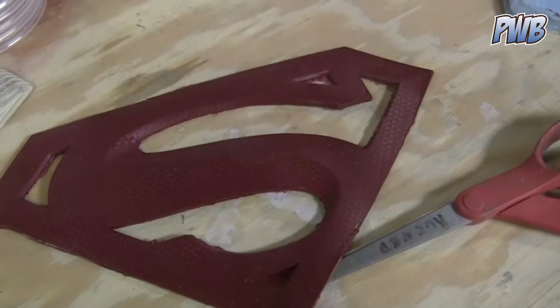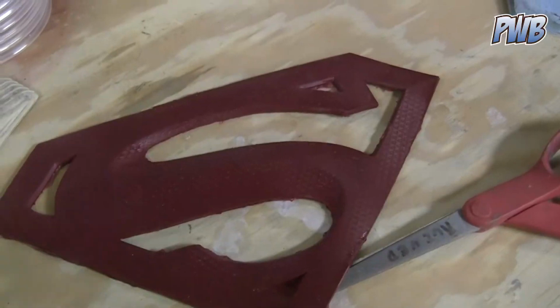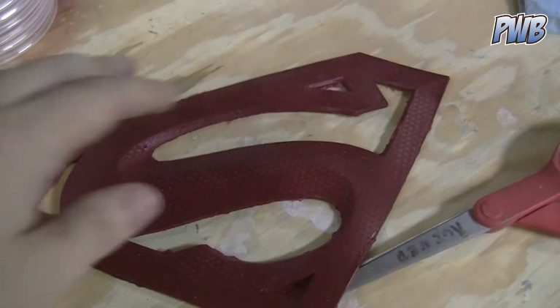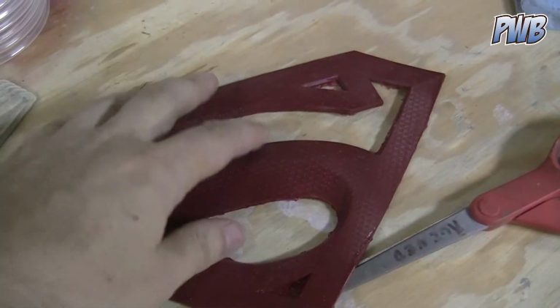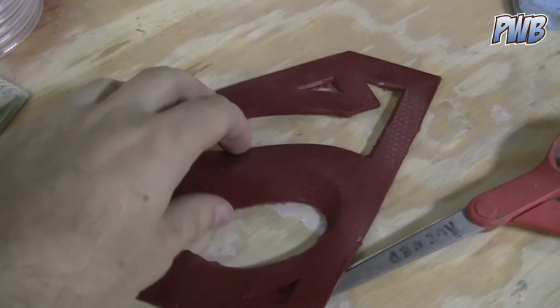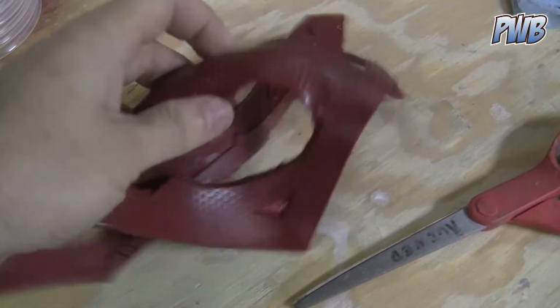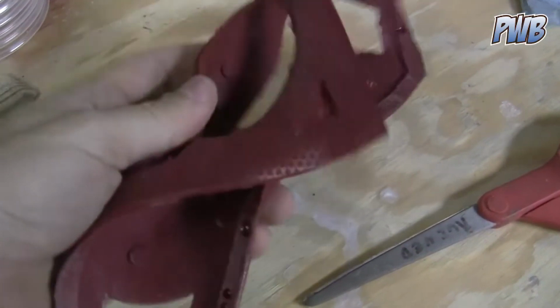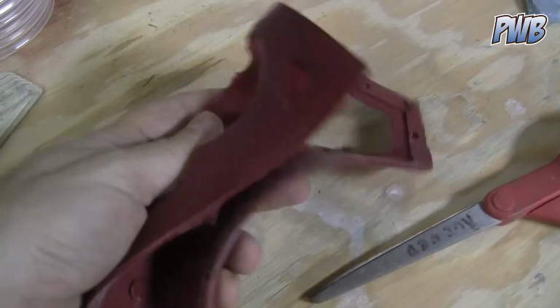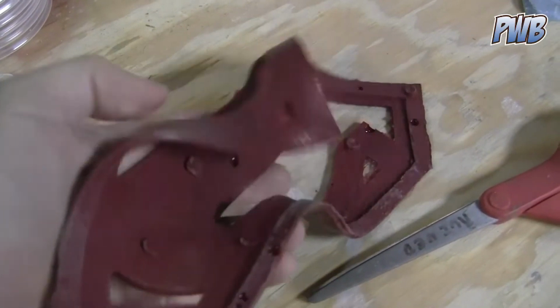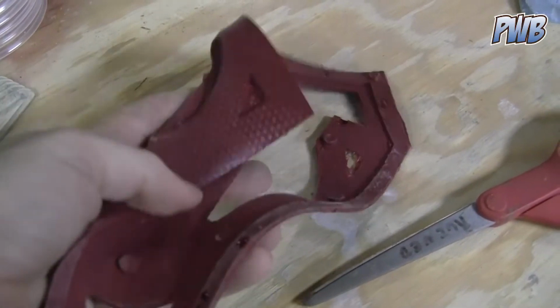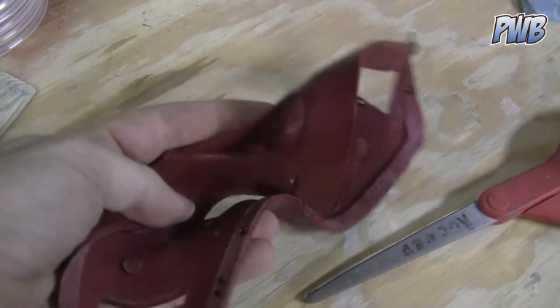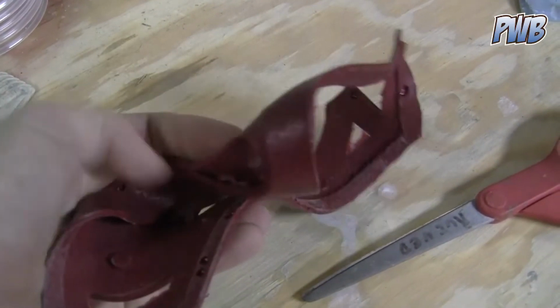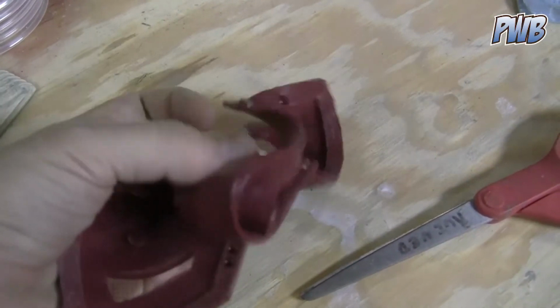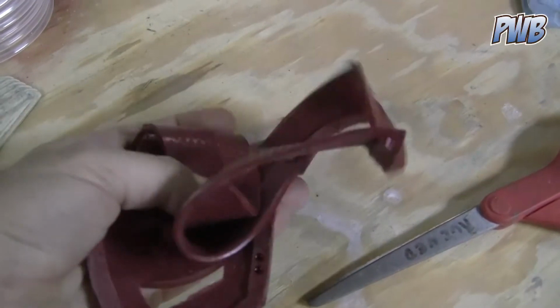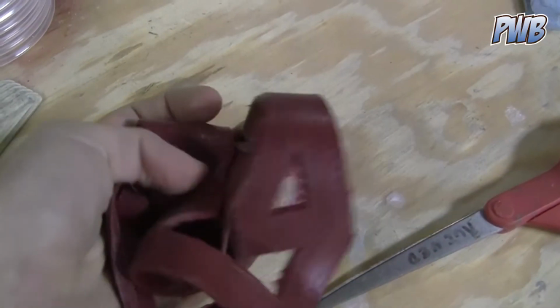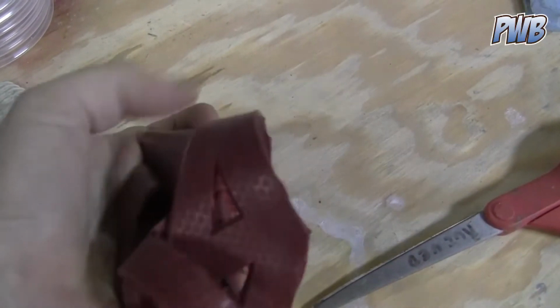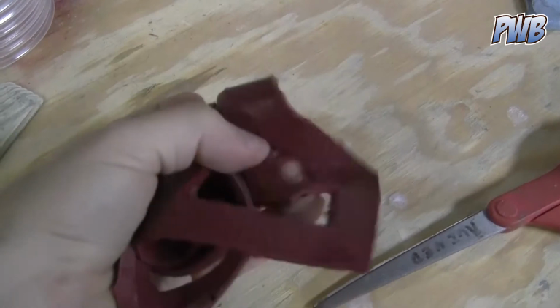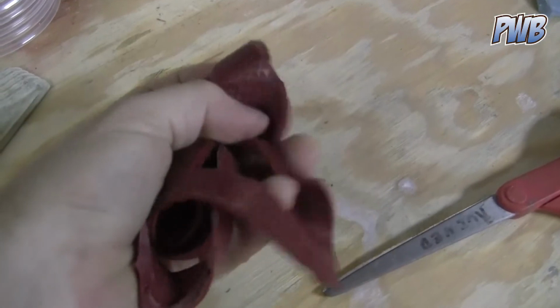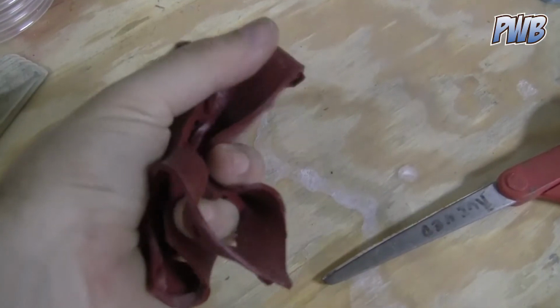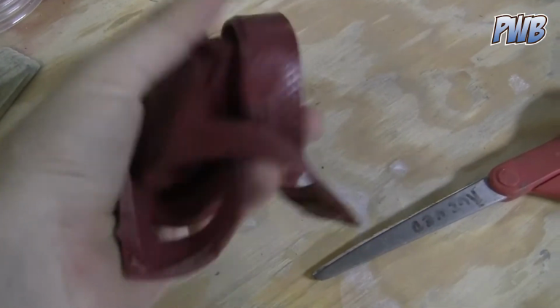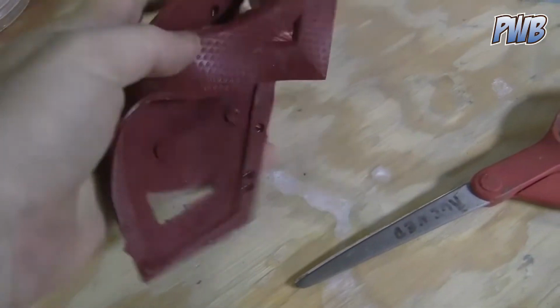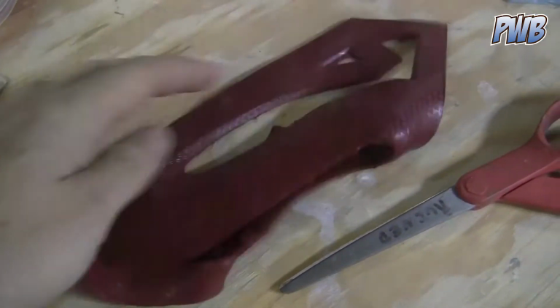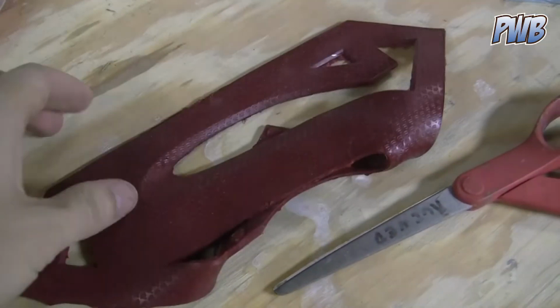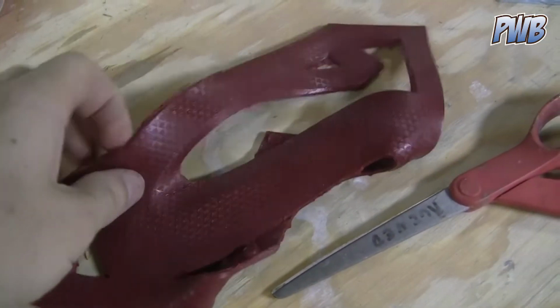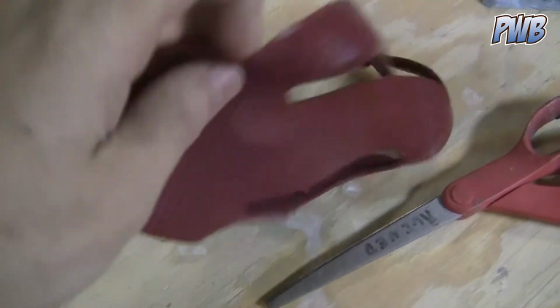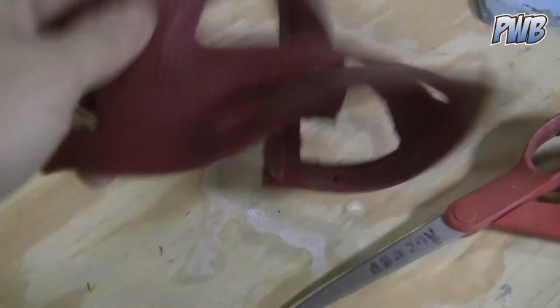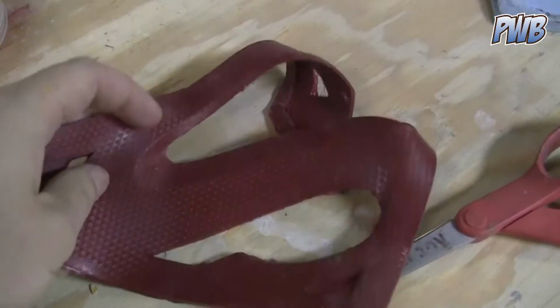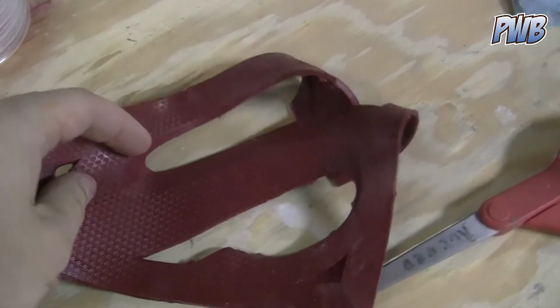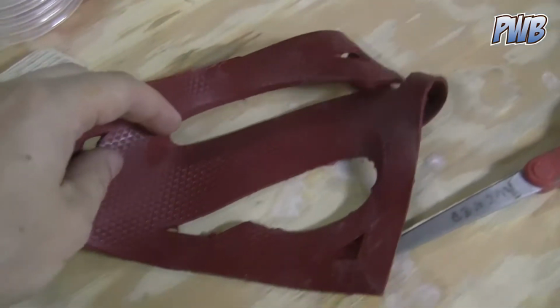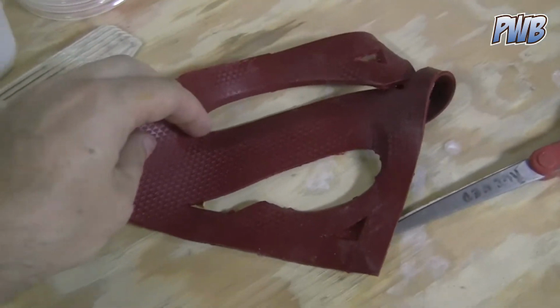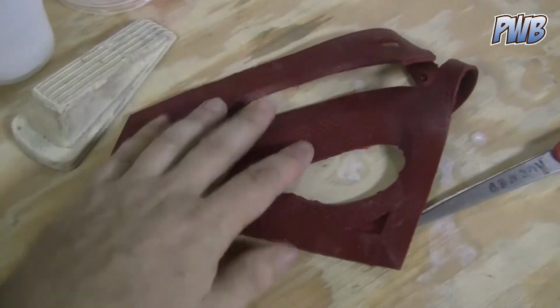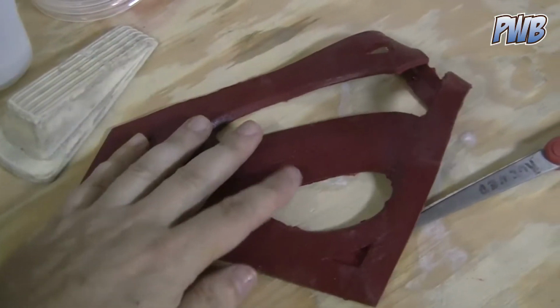This is a version of the chest I did, but I used a urethane that was way too soft. This is a 20 Shore hardness, and as you can see, it's more like a gummy bear than a chest emblem. Not good.